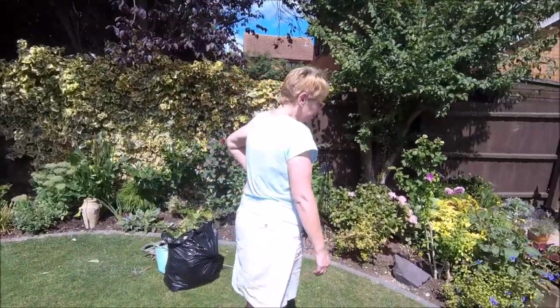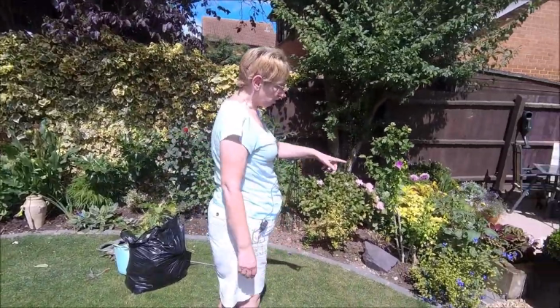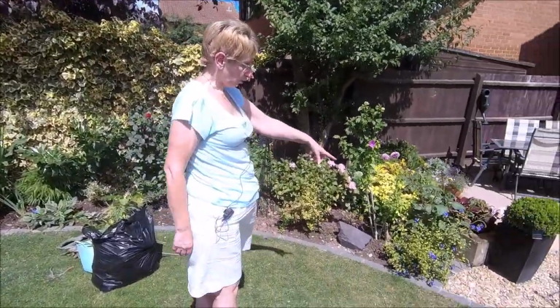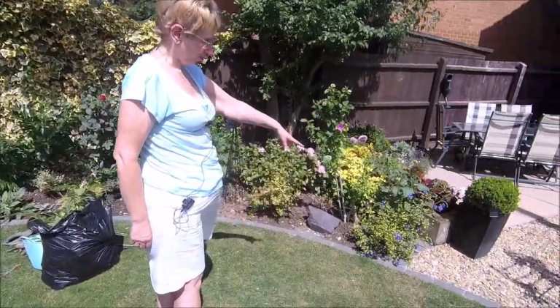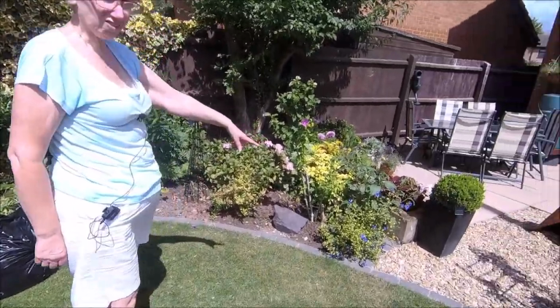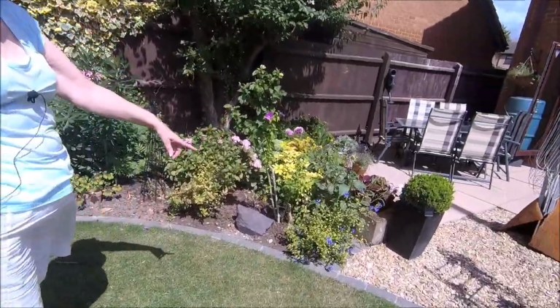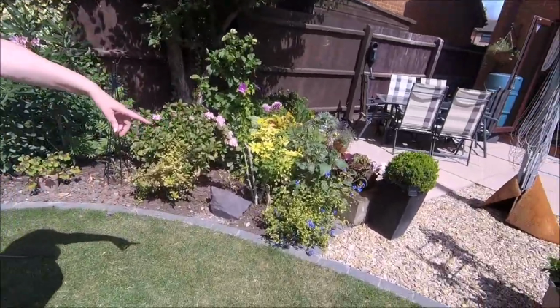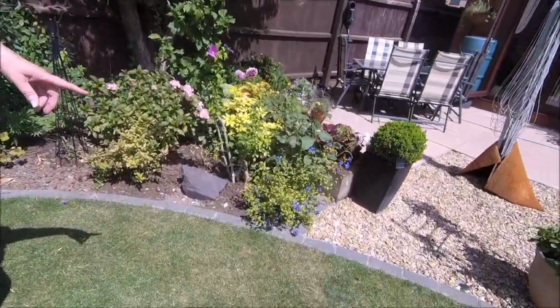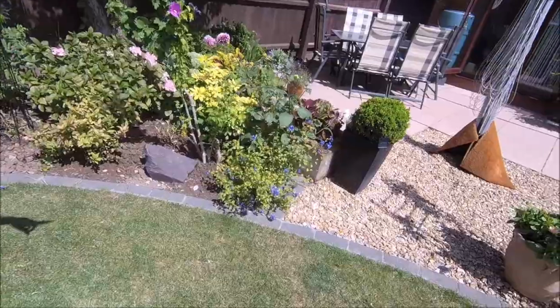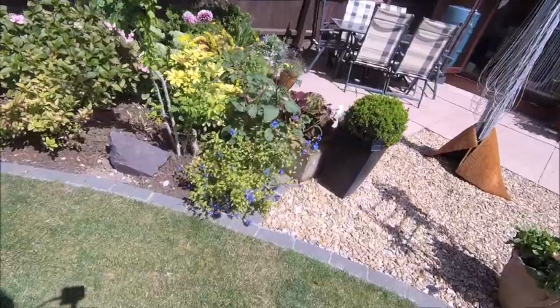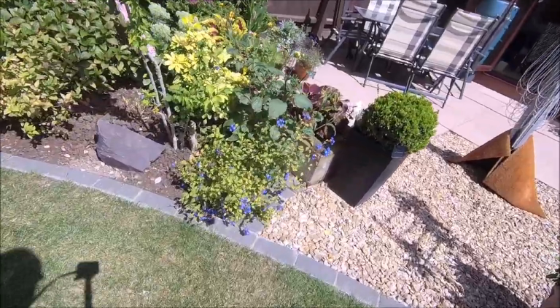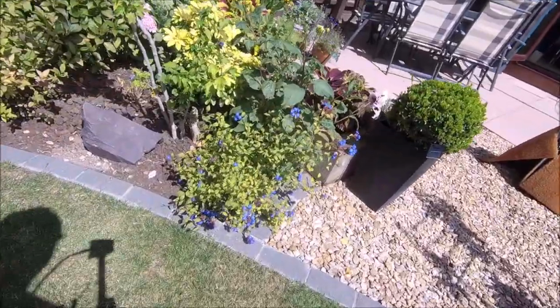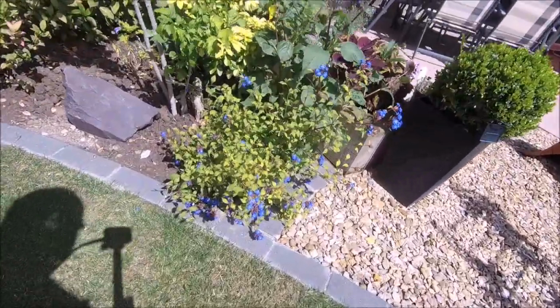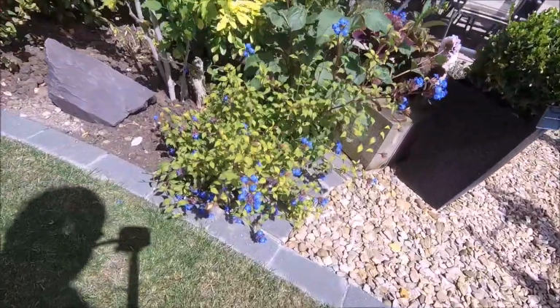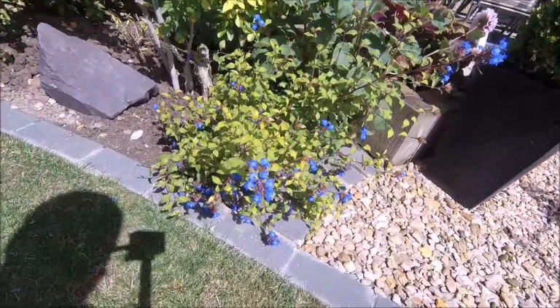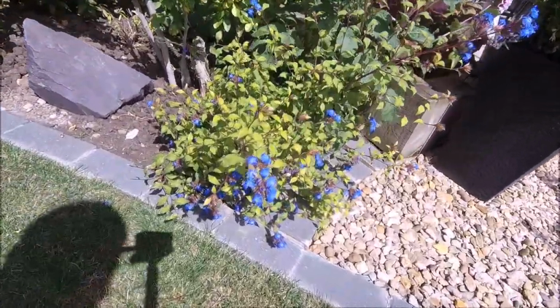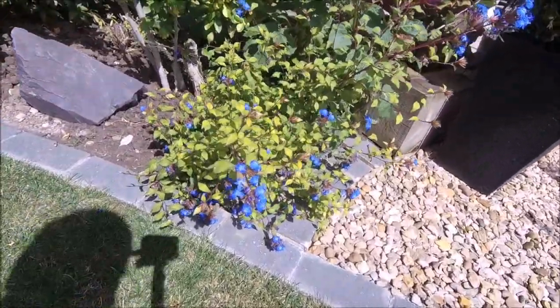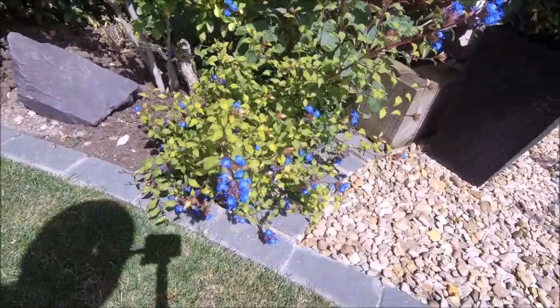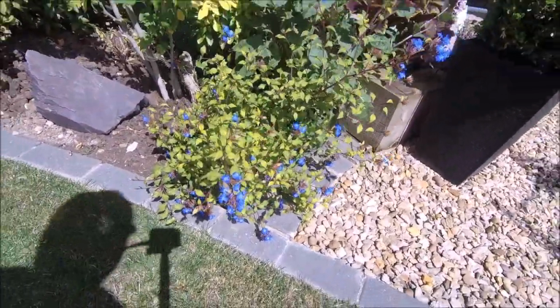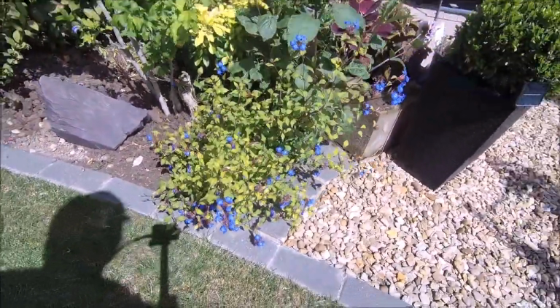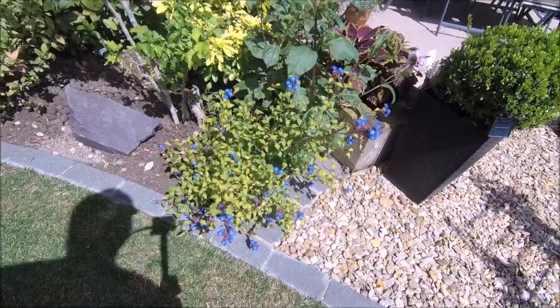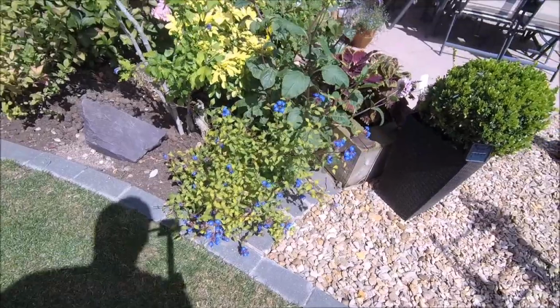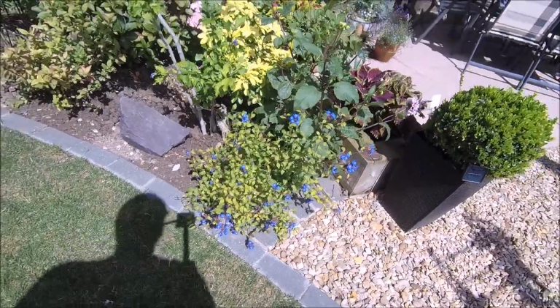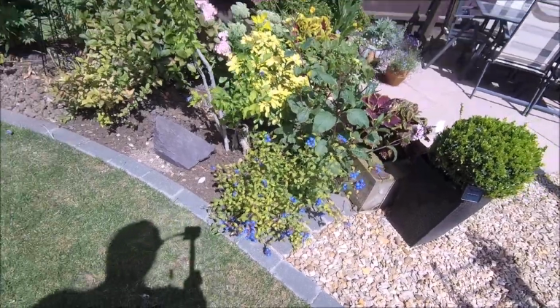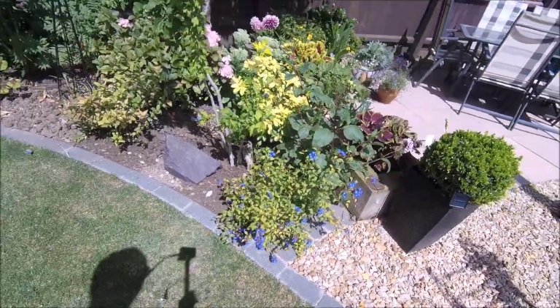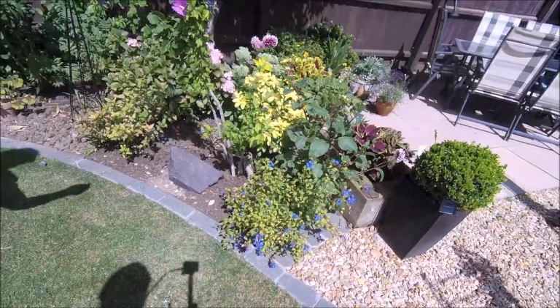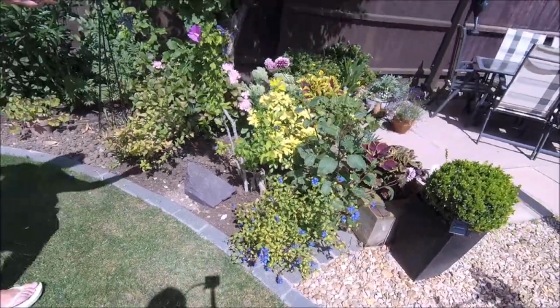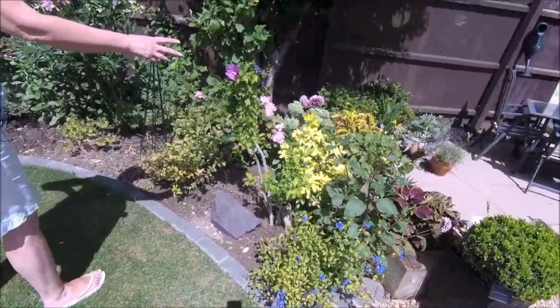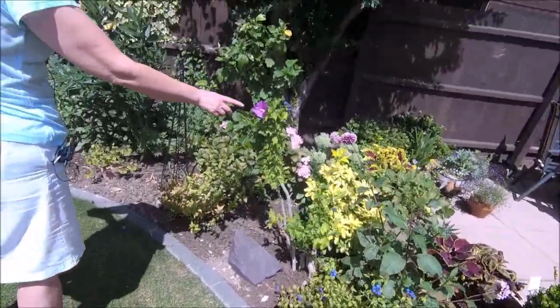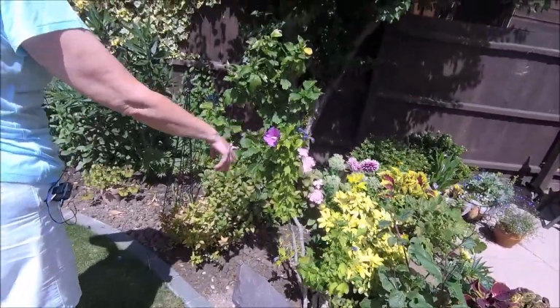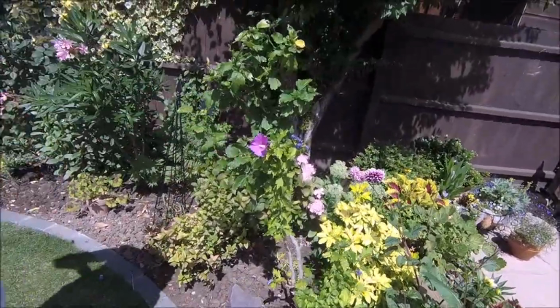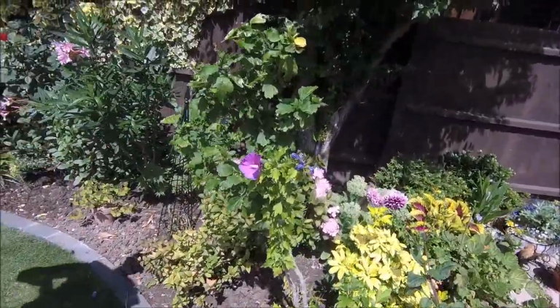But look at the blue — I don't know whether the camera will pick up how bright and vivid that blue is on the Chinese plumbago. I hope so. It's beautiful, isn't it? And now my hibiscus is in flower.